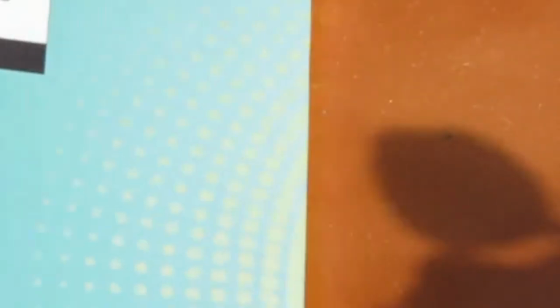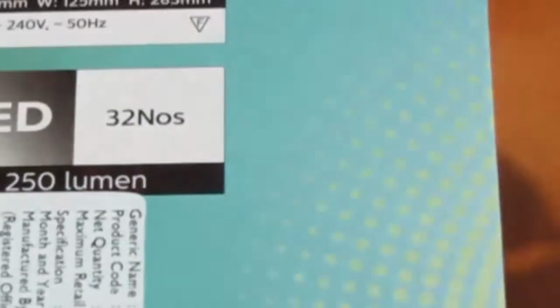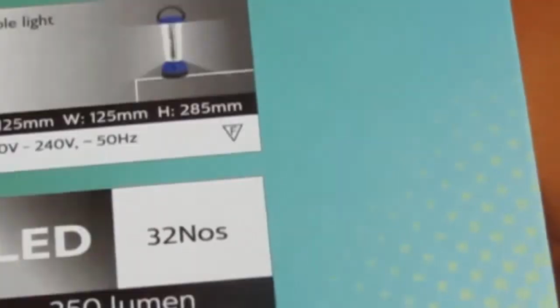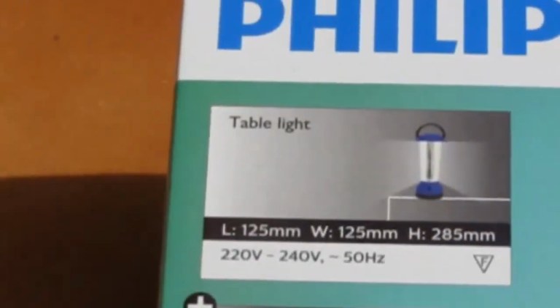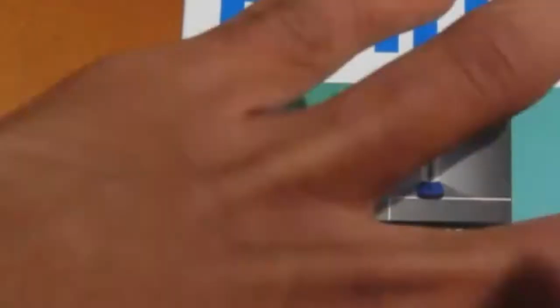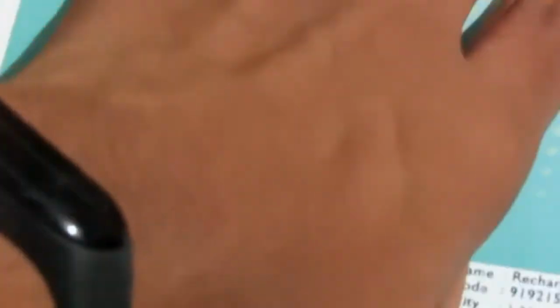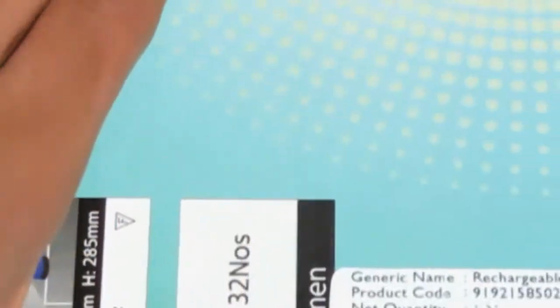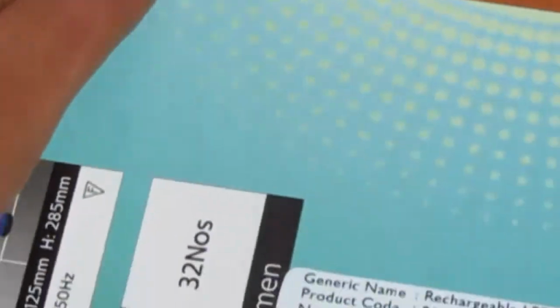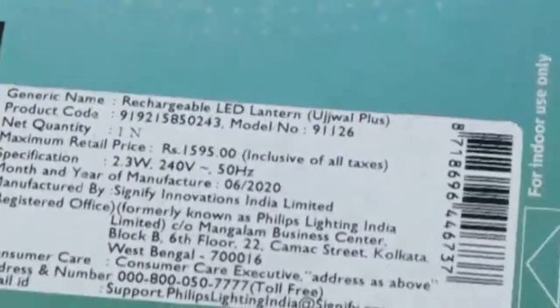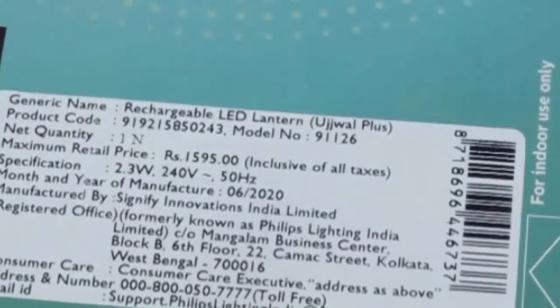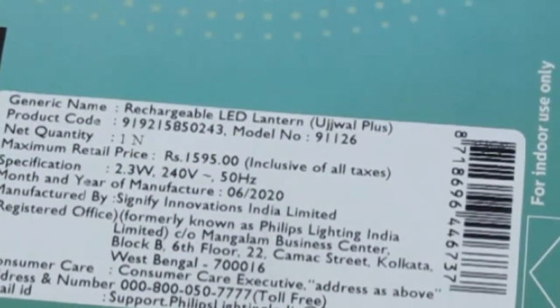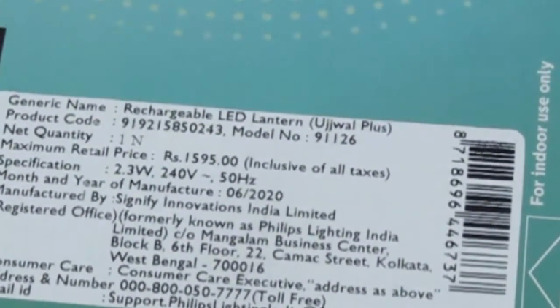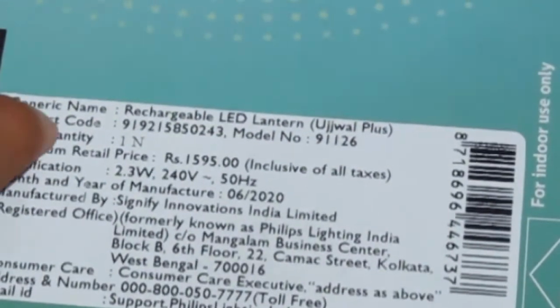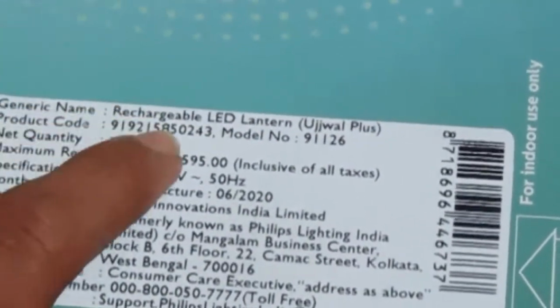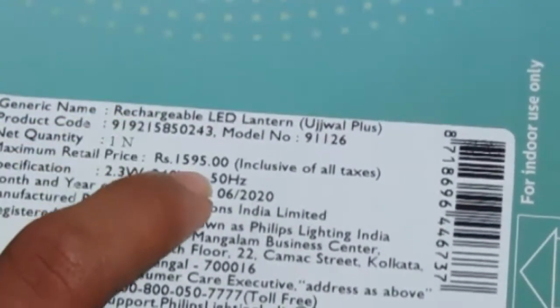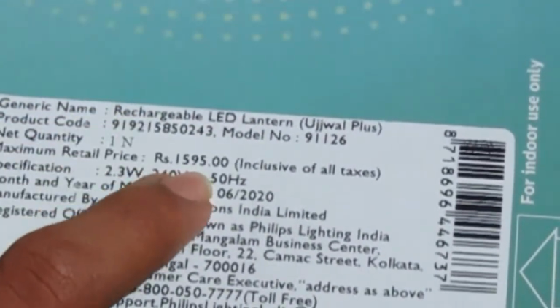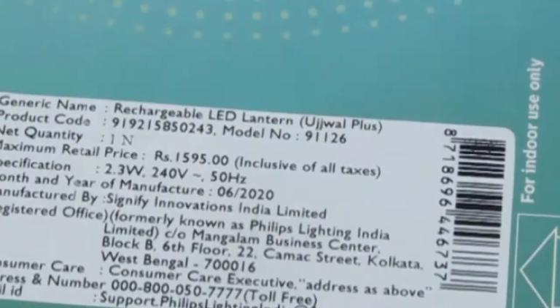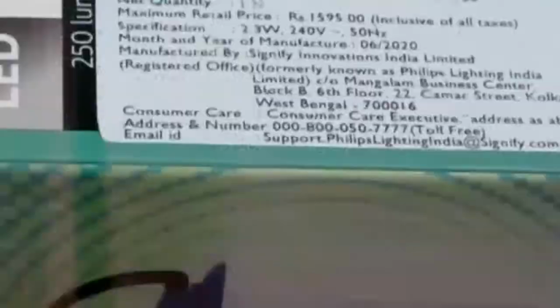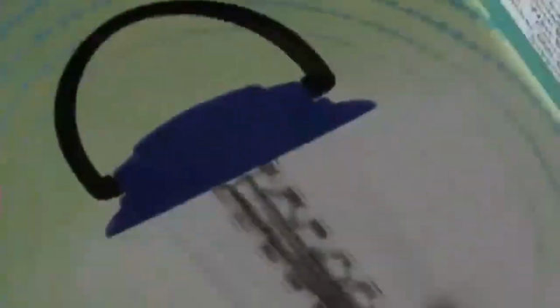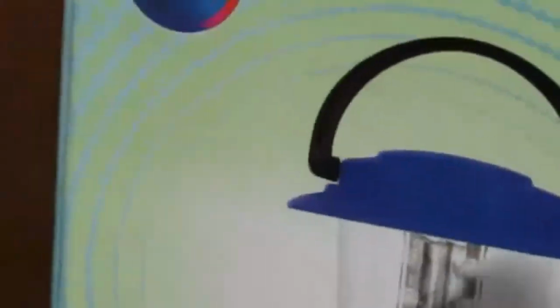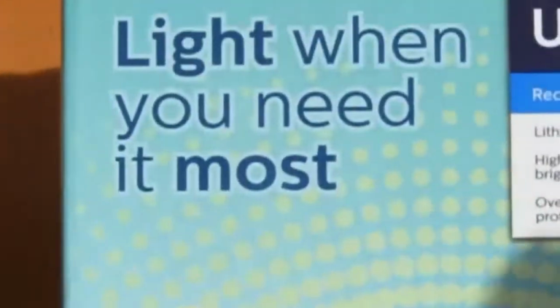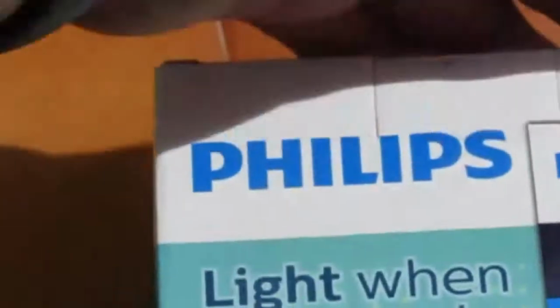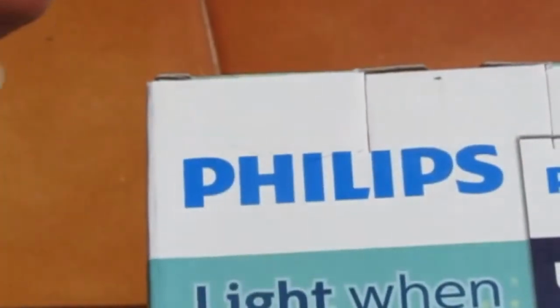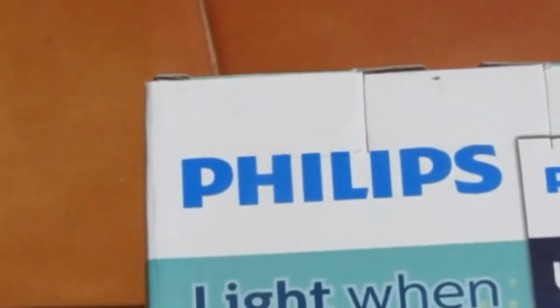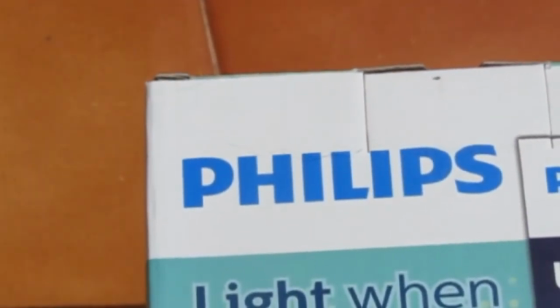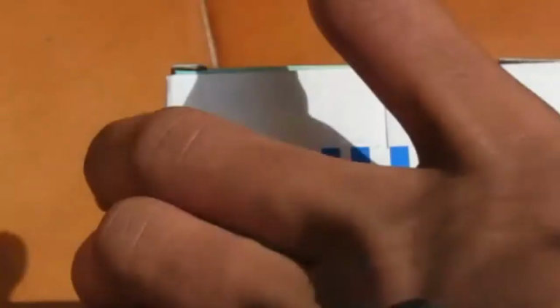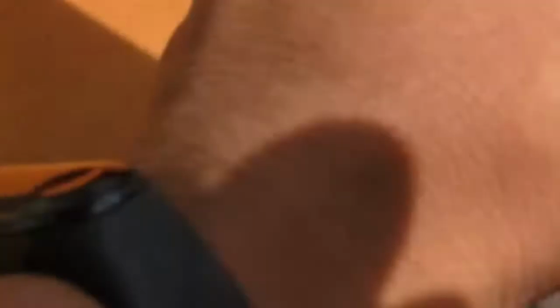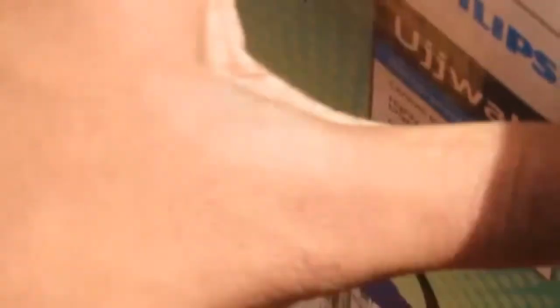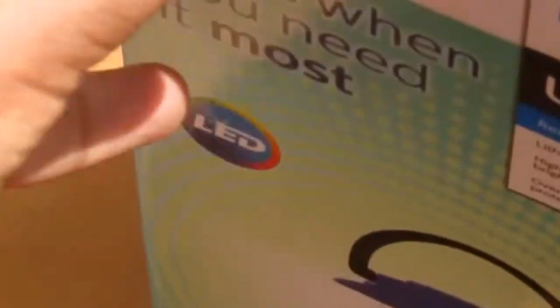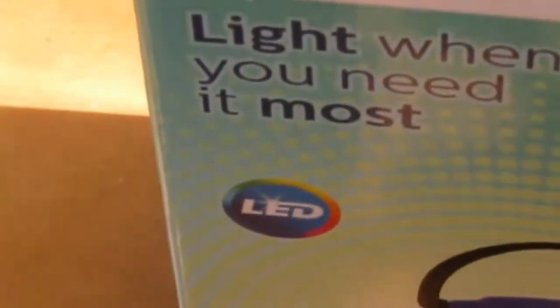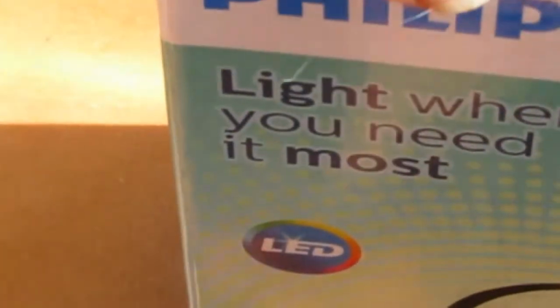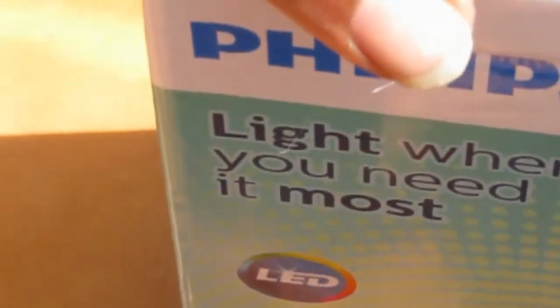That's all from the box details. What is the price? It's 1595 rupees MRP but I got it for 959 rupees — that is 960 rupees. Now let's open the package.